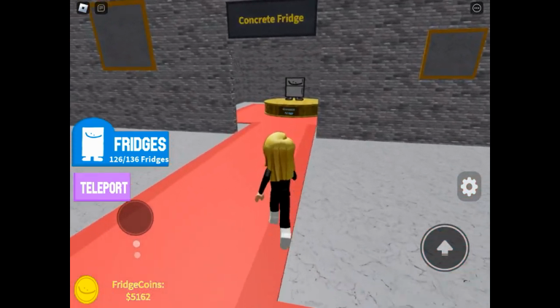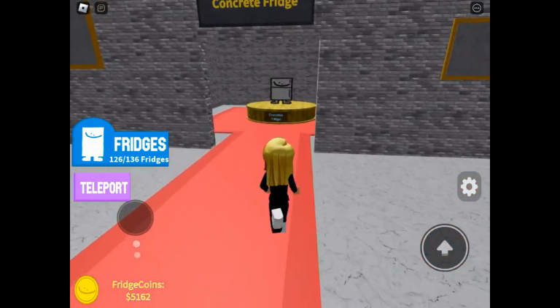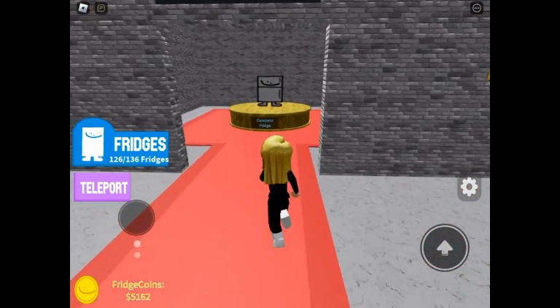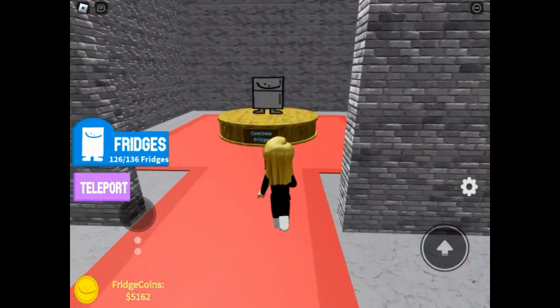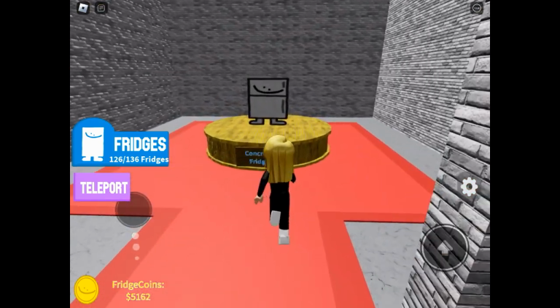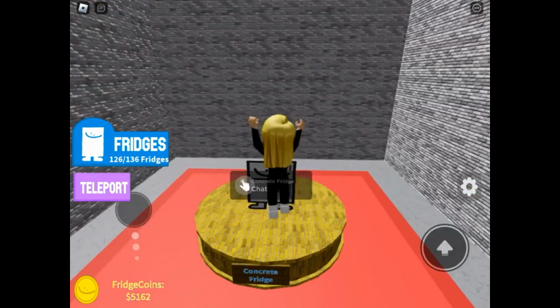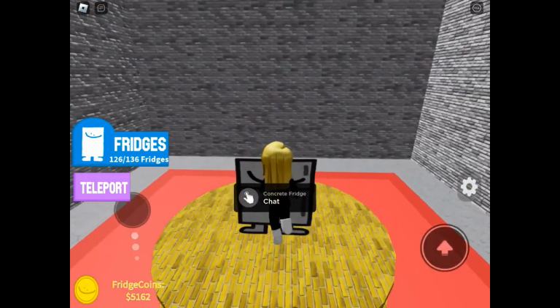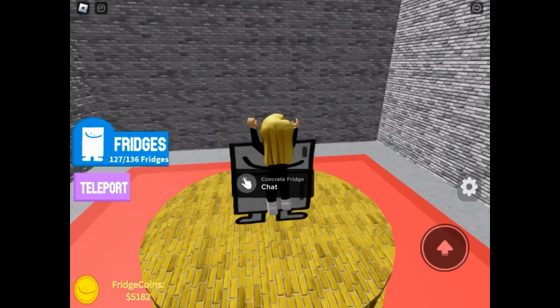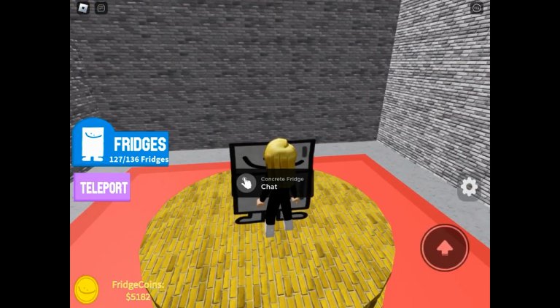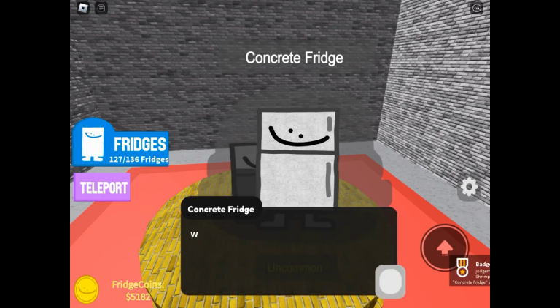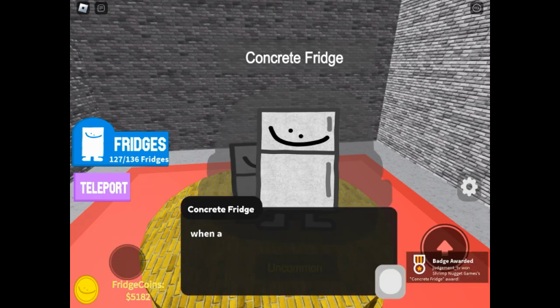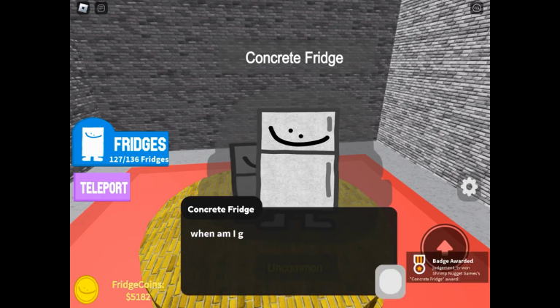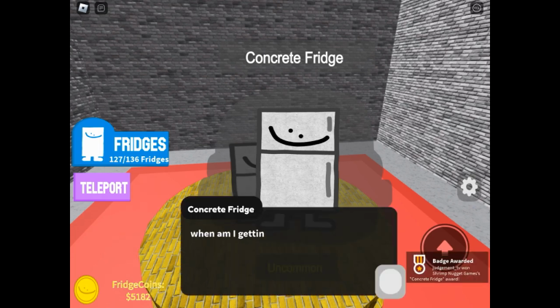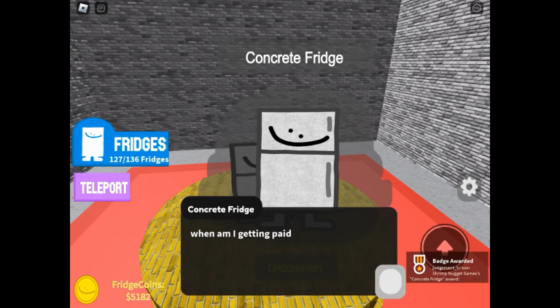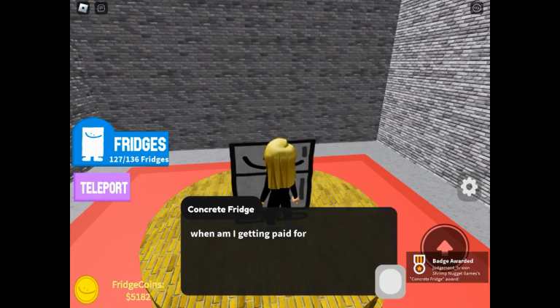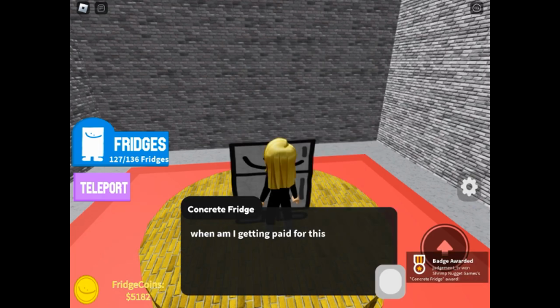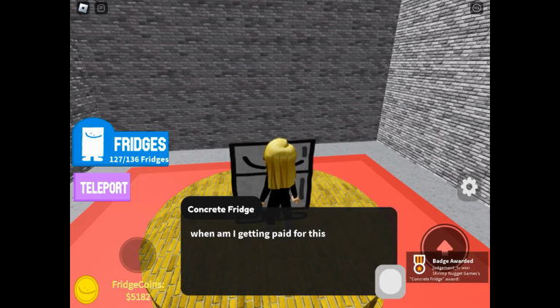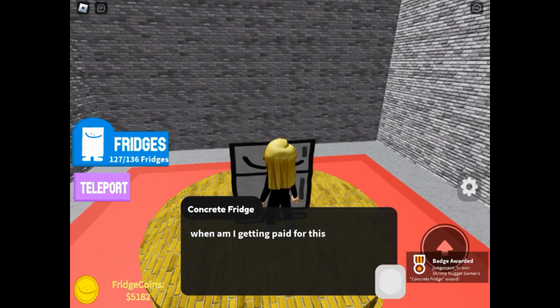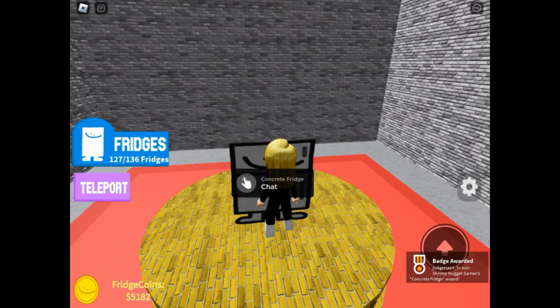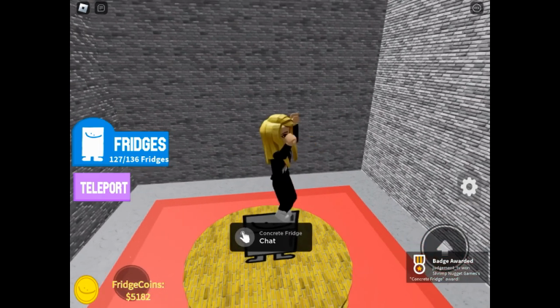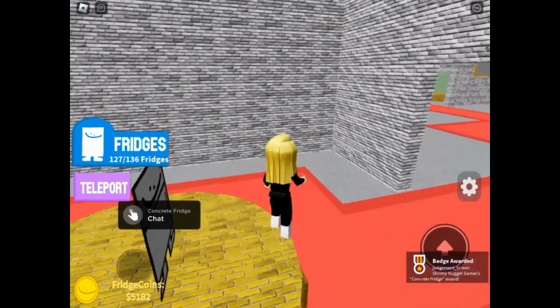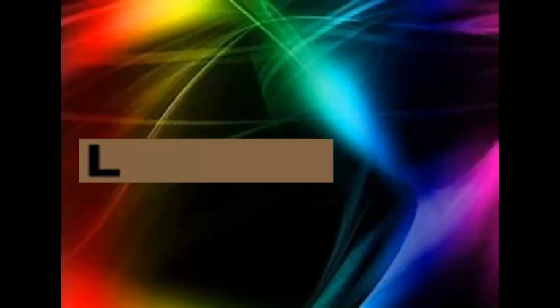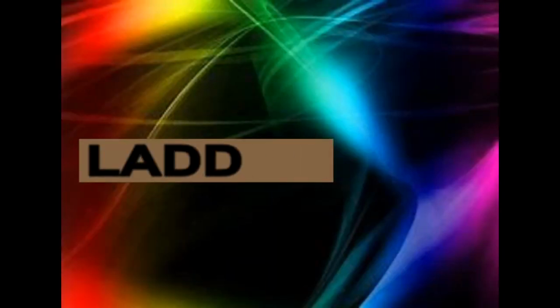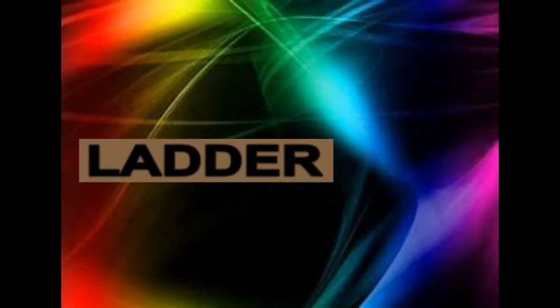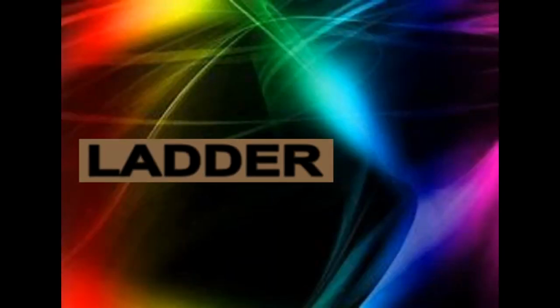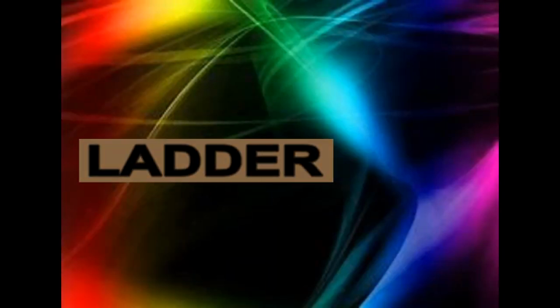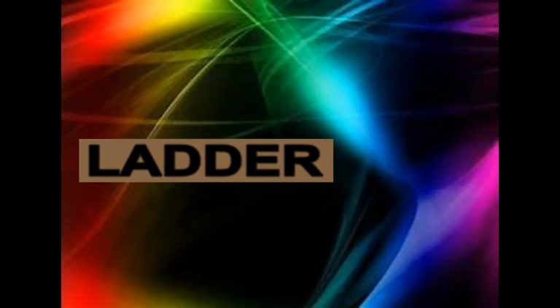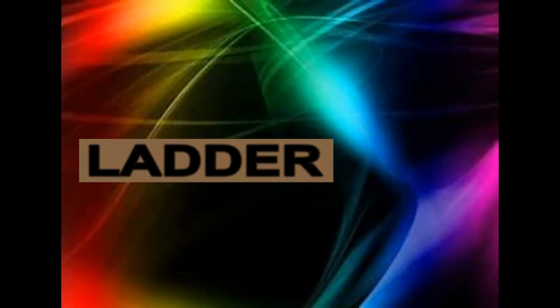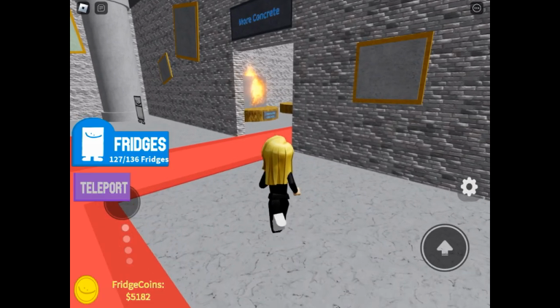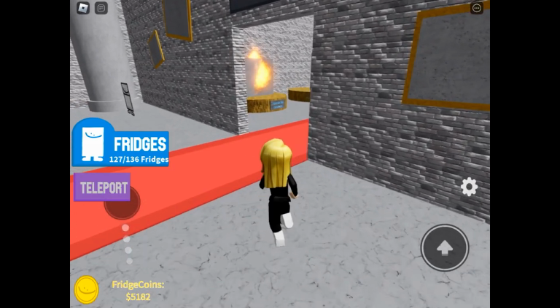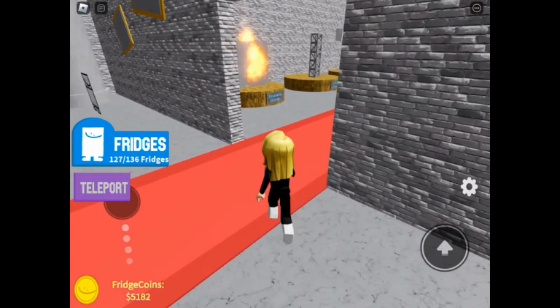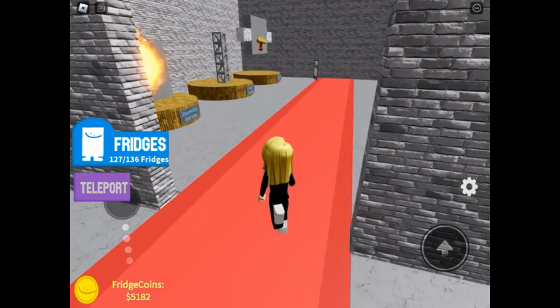Here they are with a nice plinth of their own — nice and easy. The poor concrete fridge is not getting paid for being in the museum, so we're moving around to go and get ladder fridge now.